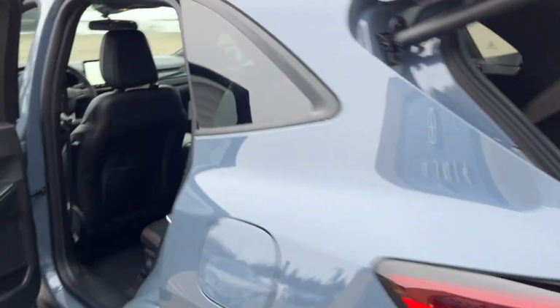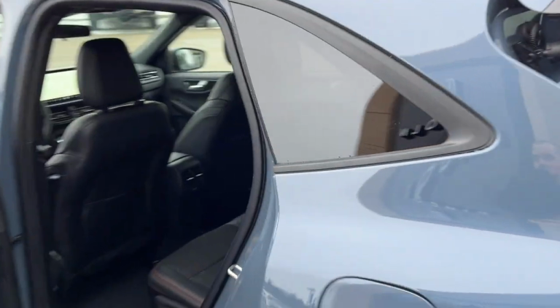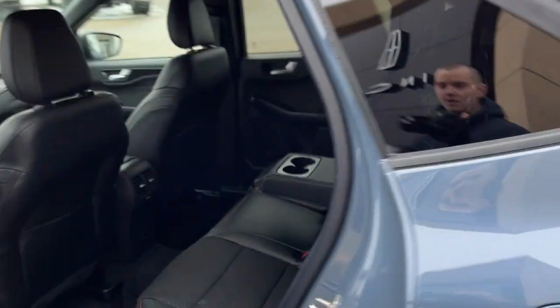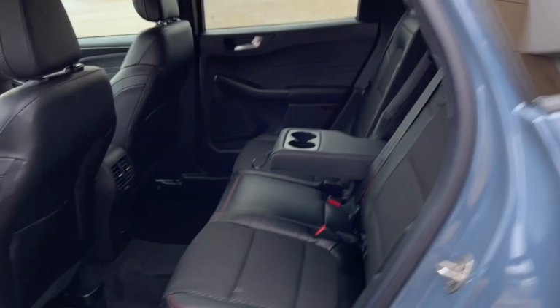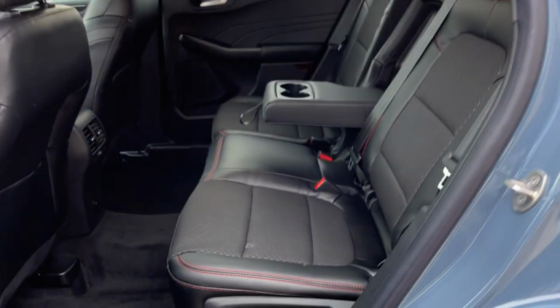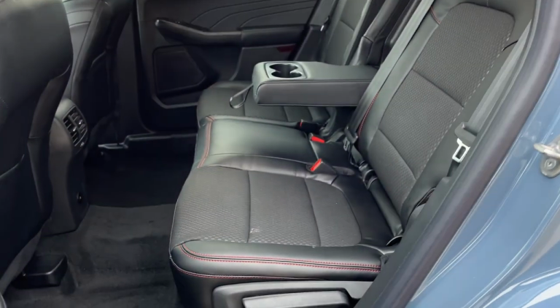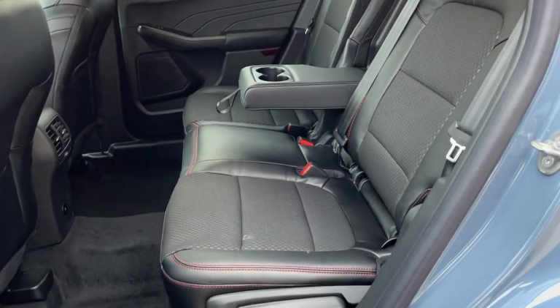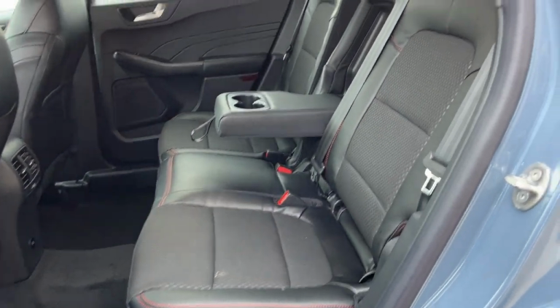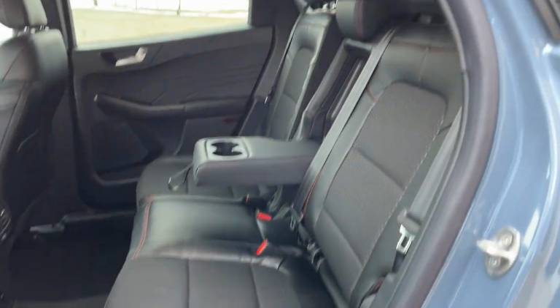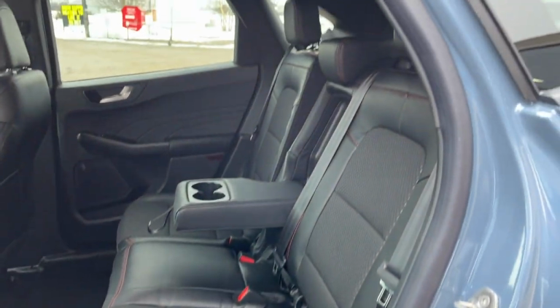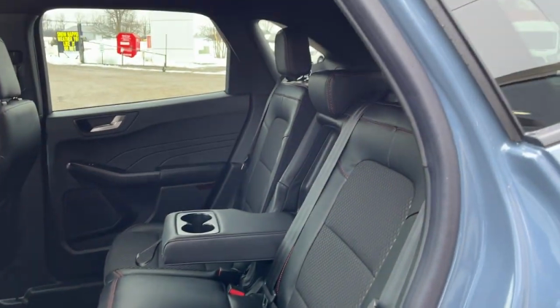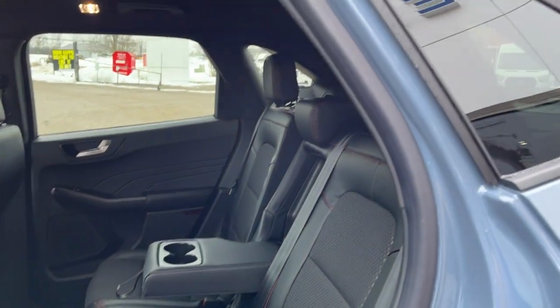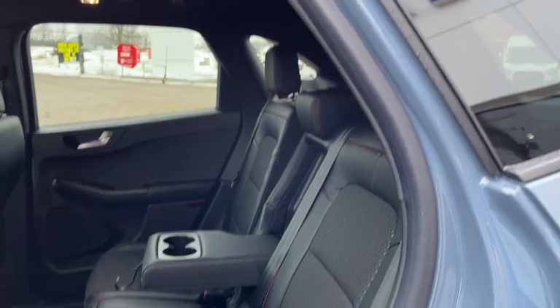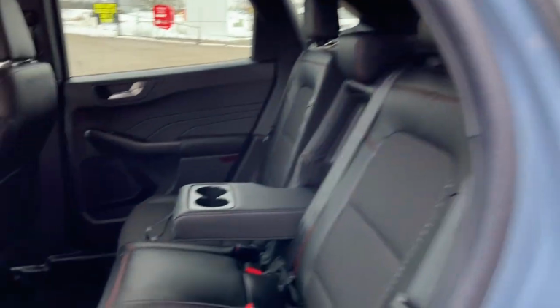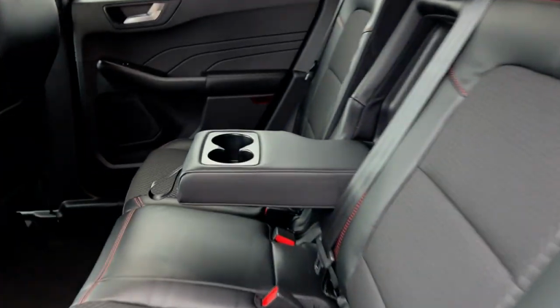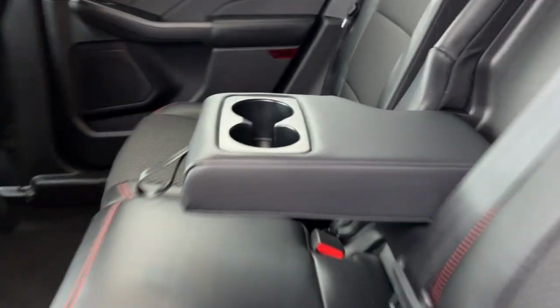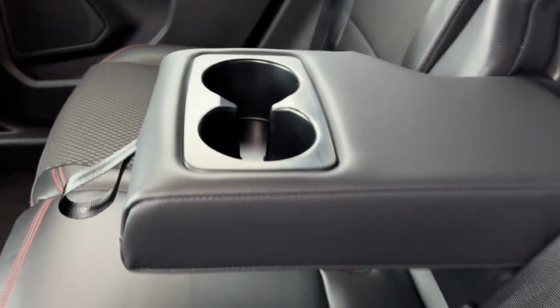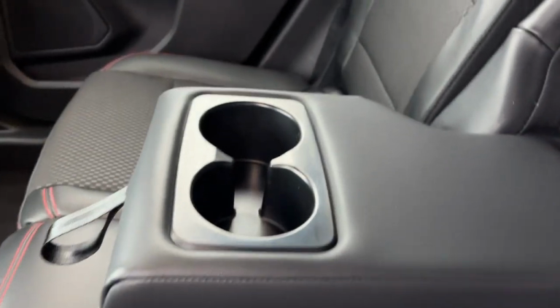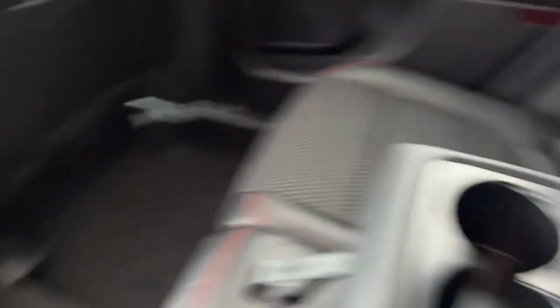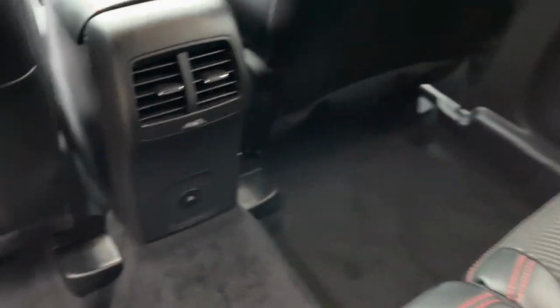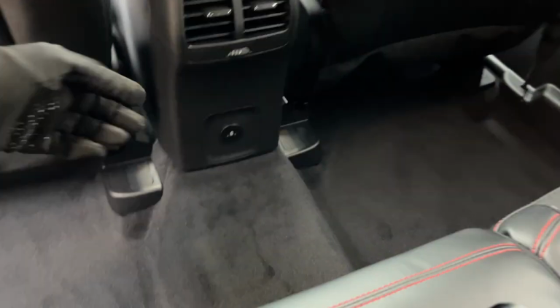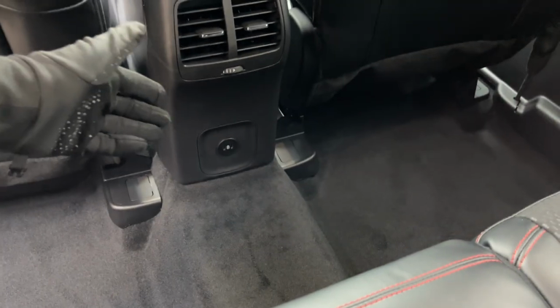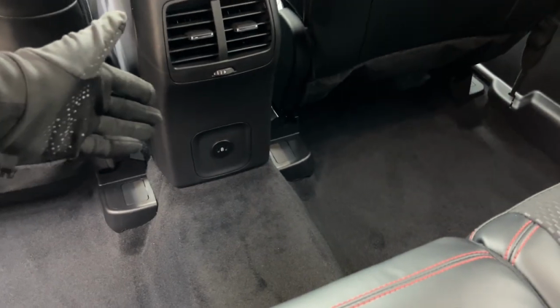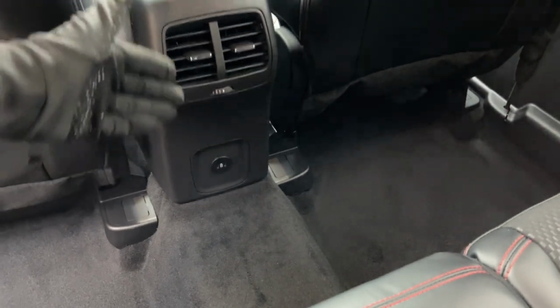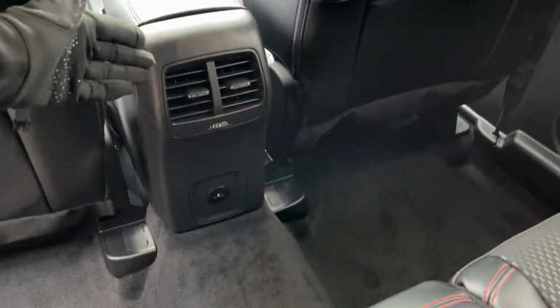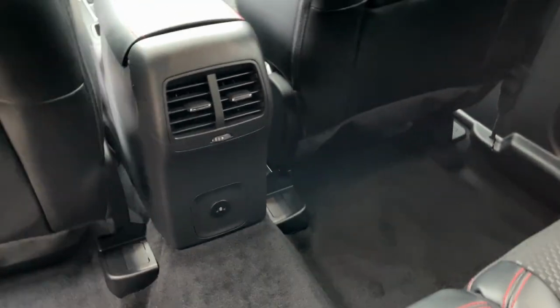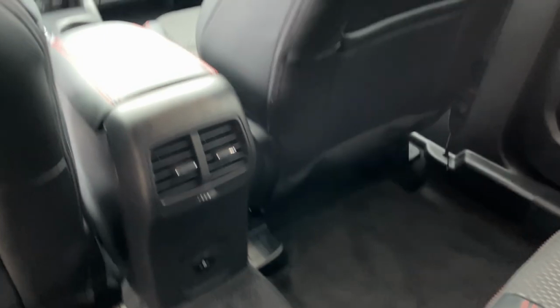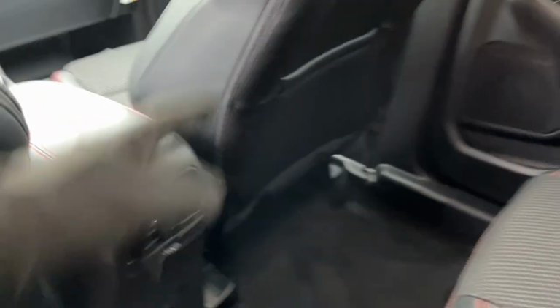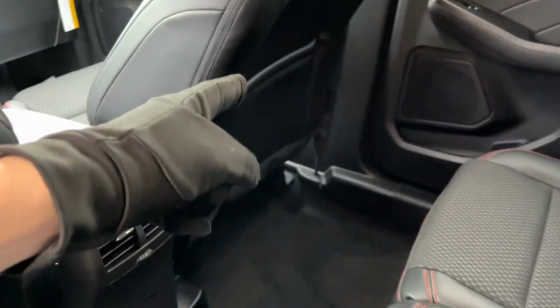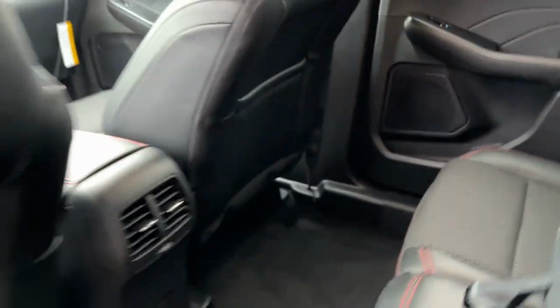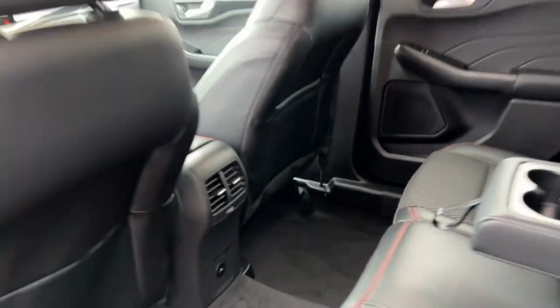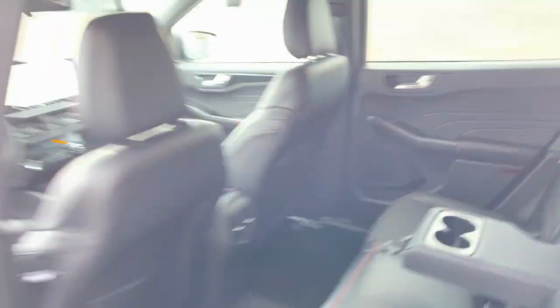Coming around to the interior, you have ebony vinyl and cloth insert seats with red stitching — really comfortable seating here front and back. The rear passengers enjoy their own cup holders, USB seat ports, climate vents, and some storage behind the passenger seat.